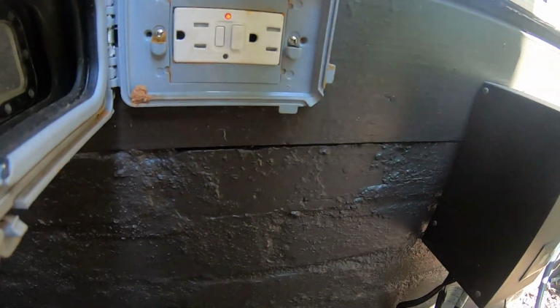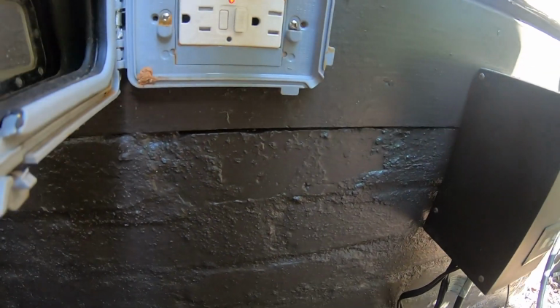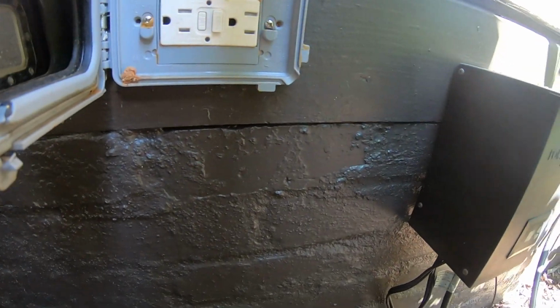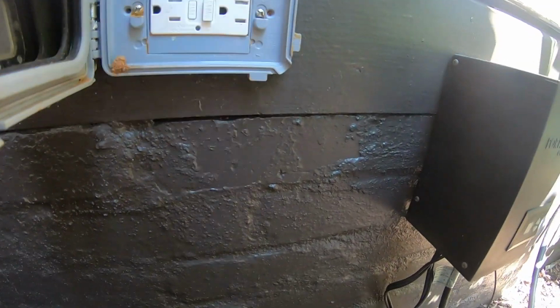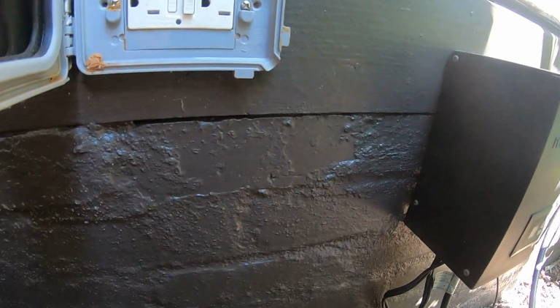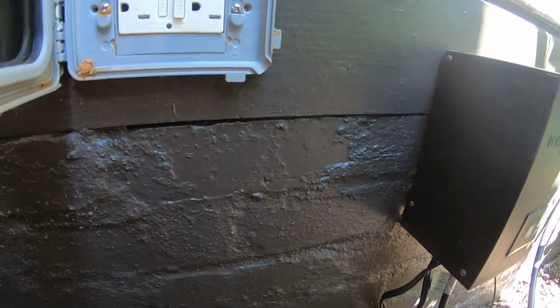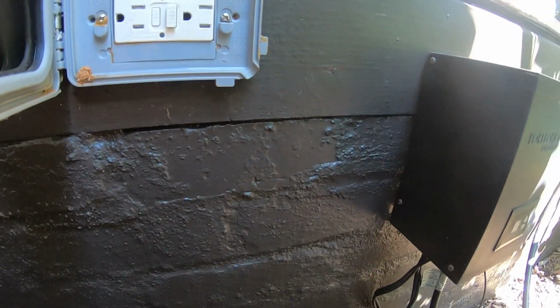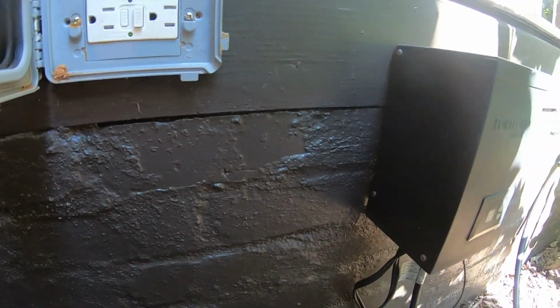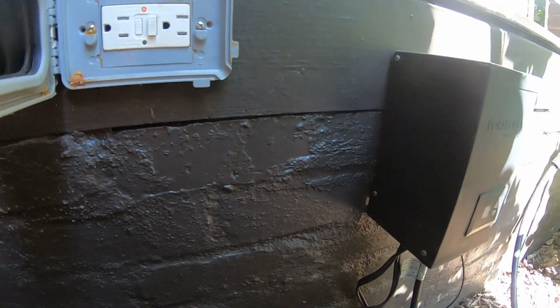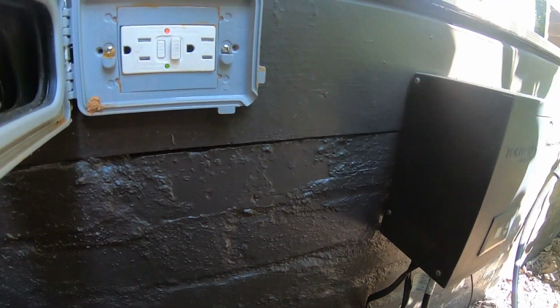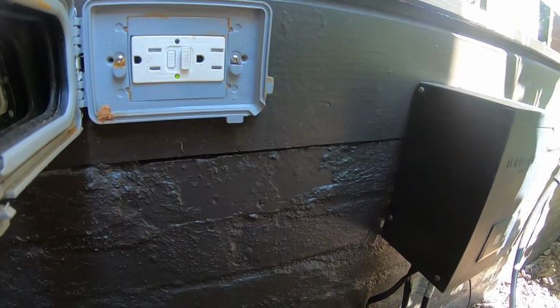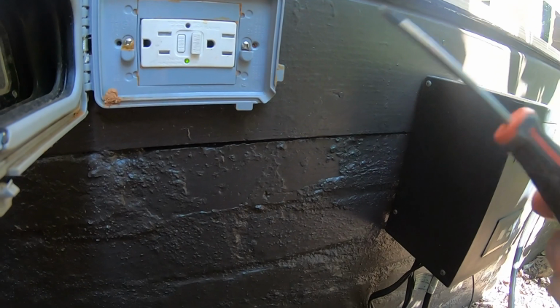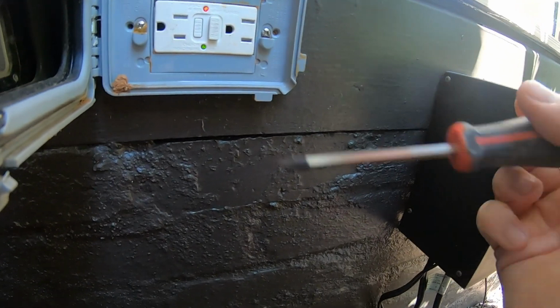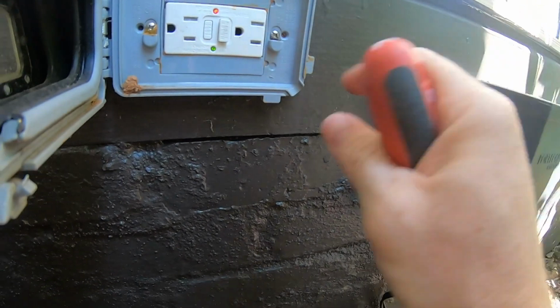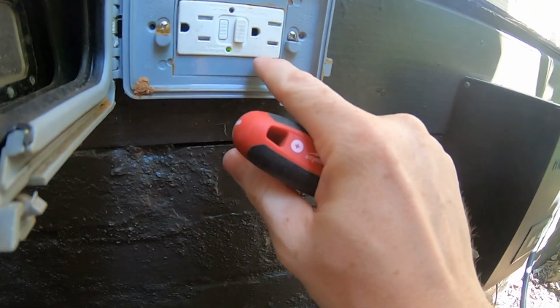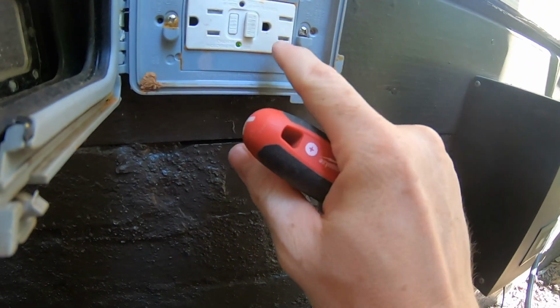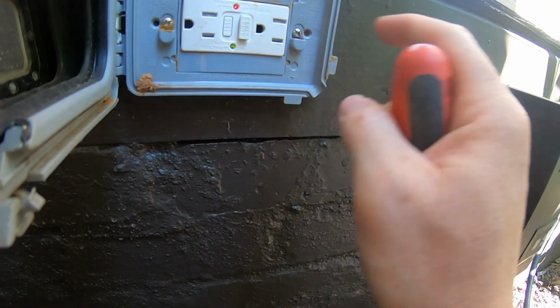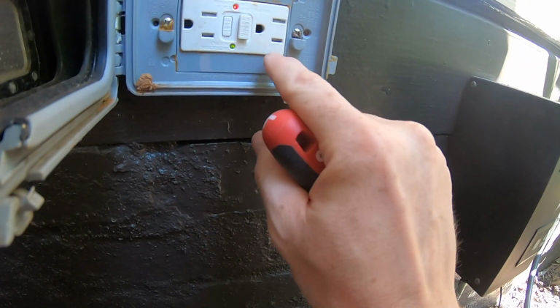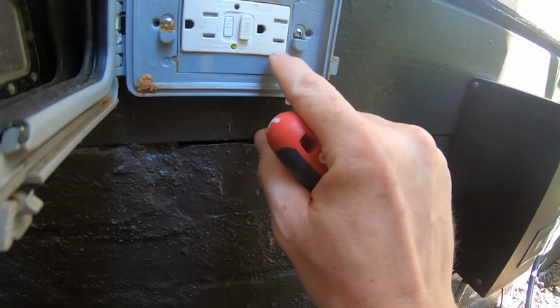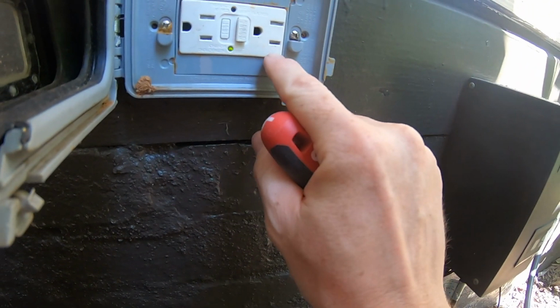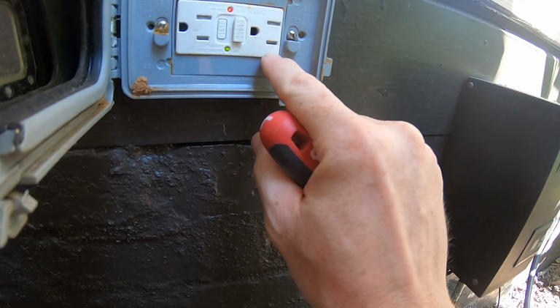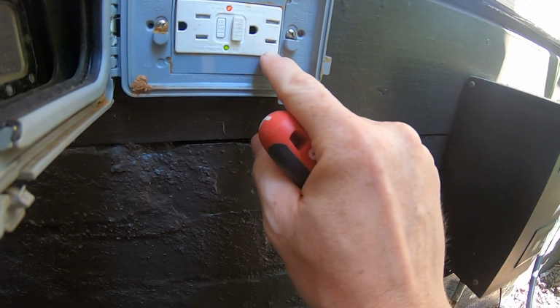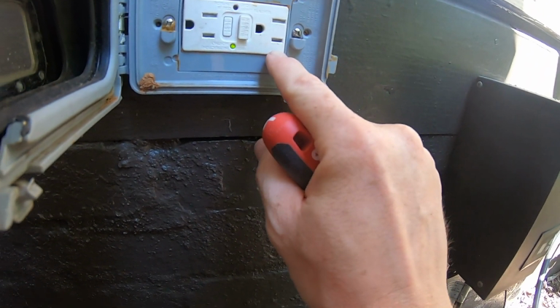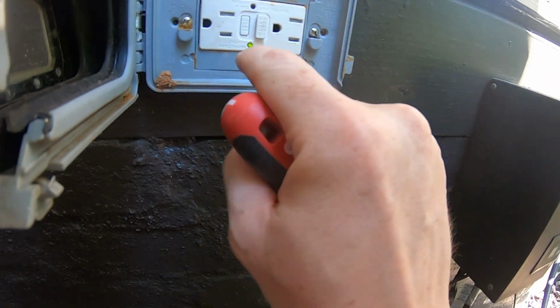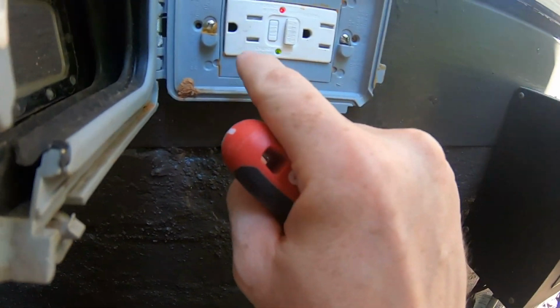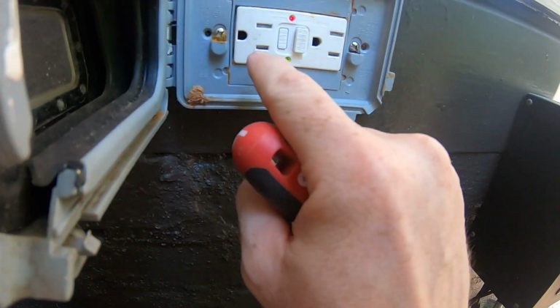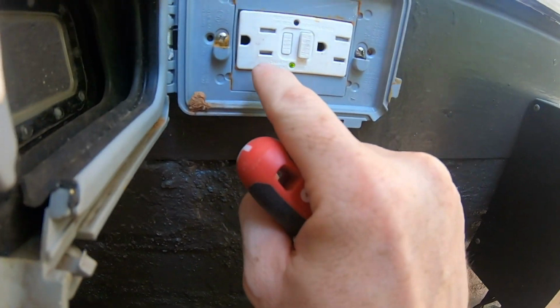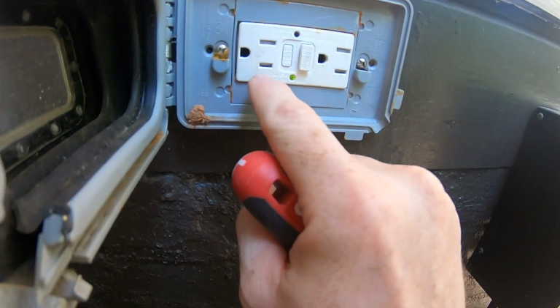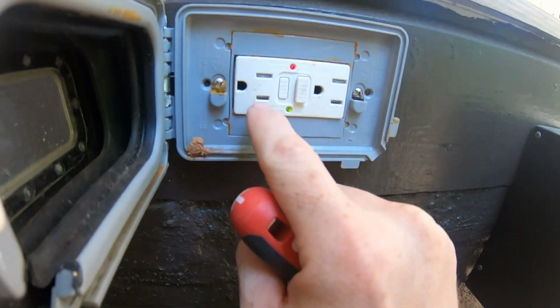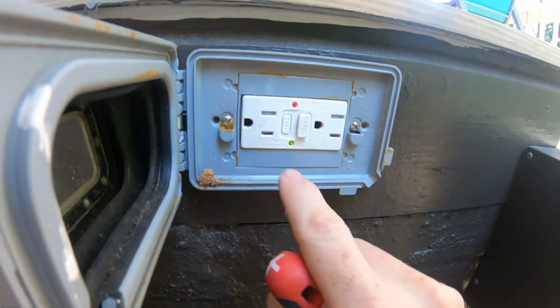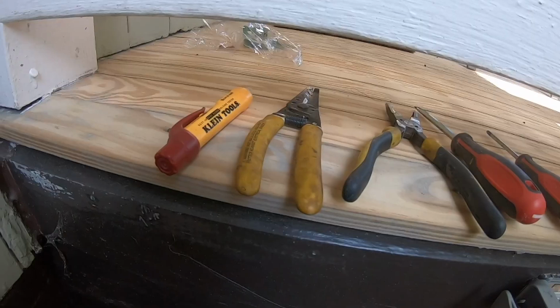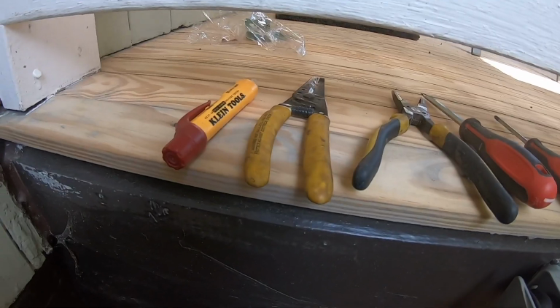nor when you press the test button does the ground fault pop. Fortunately, replacing a GFCI receptacle is pretty straightforward.